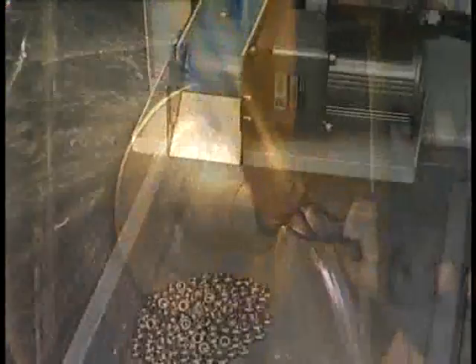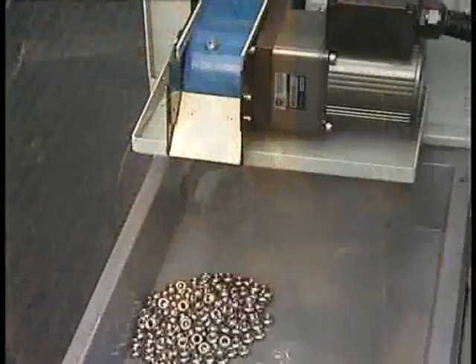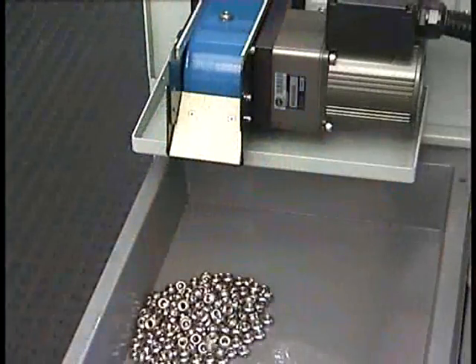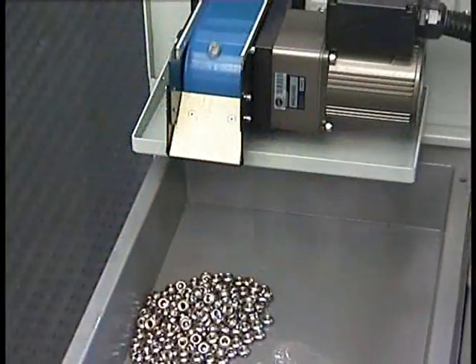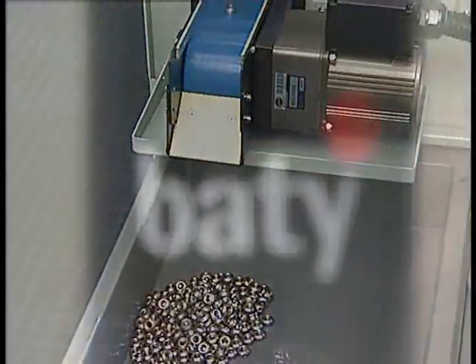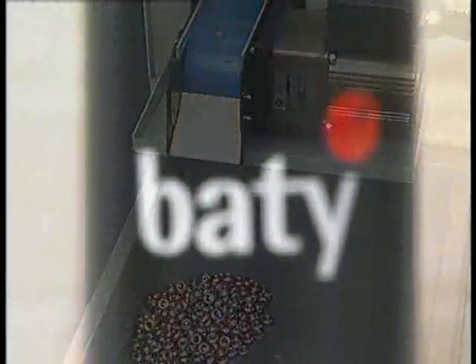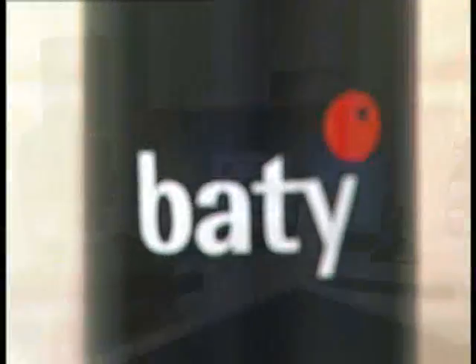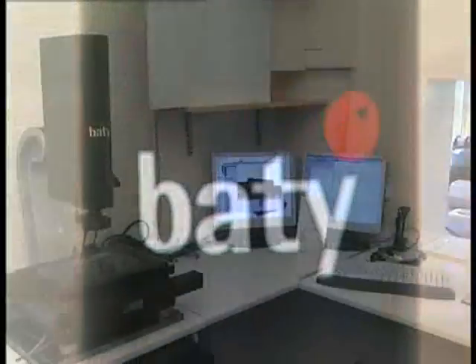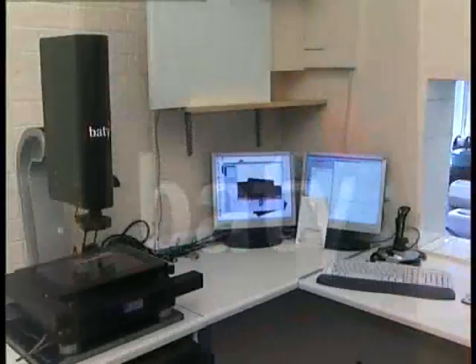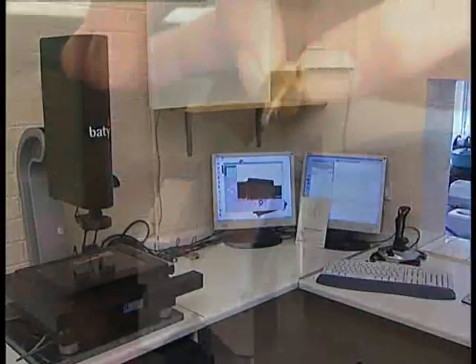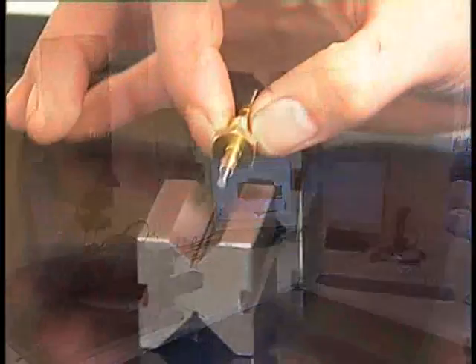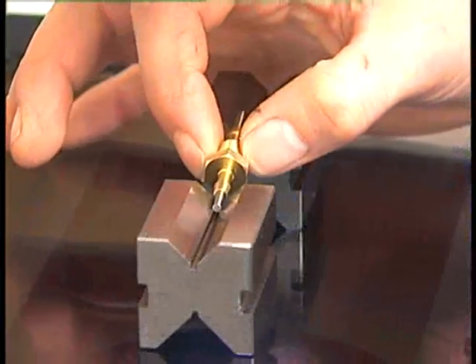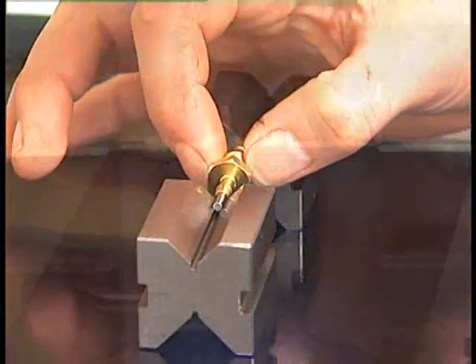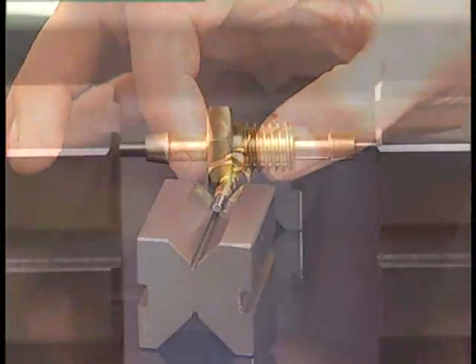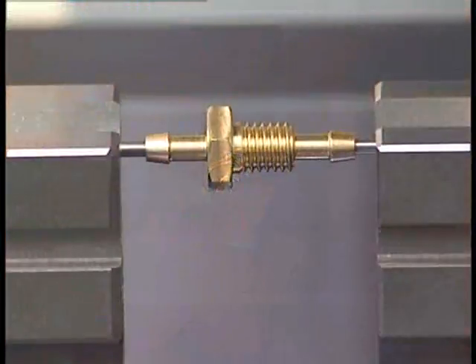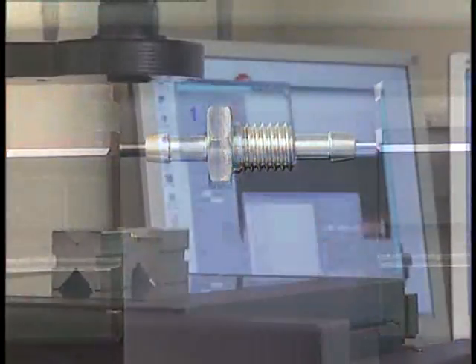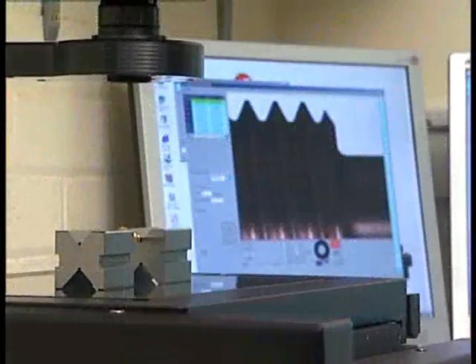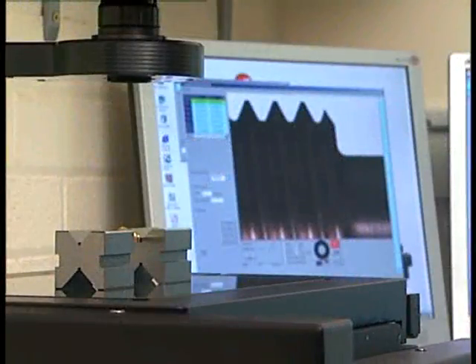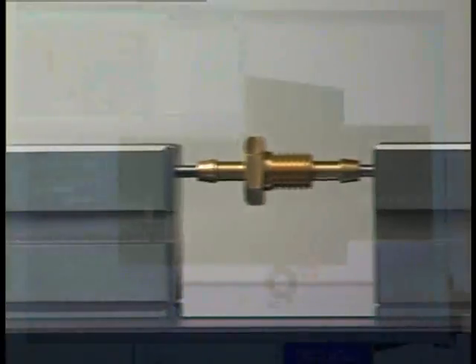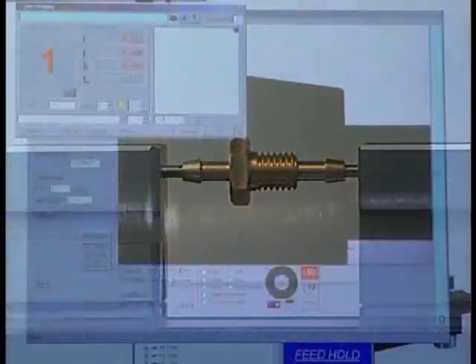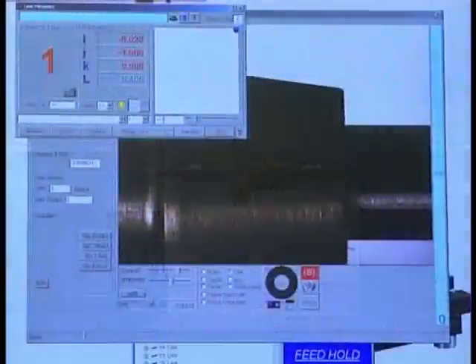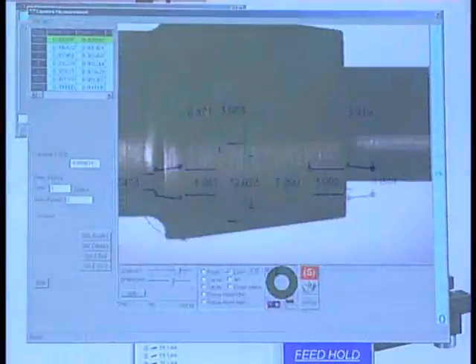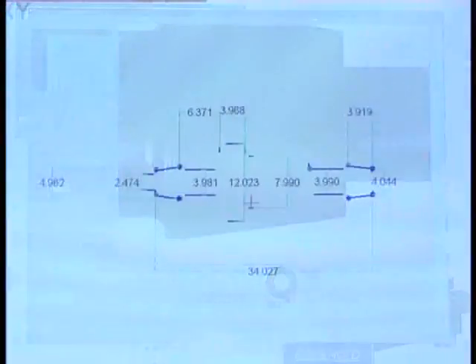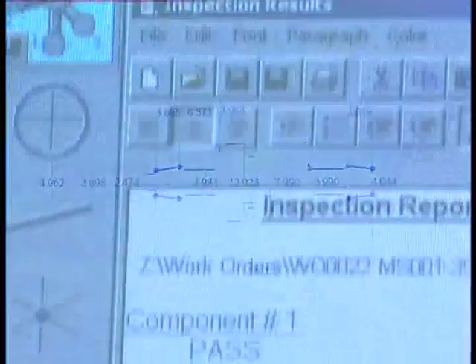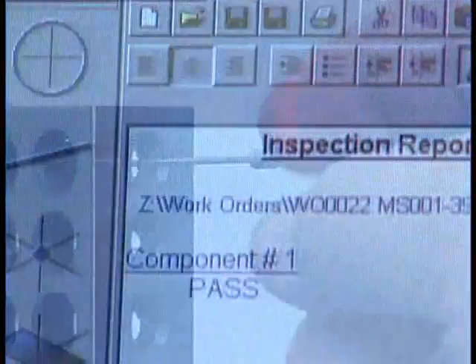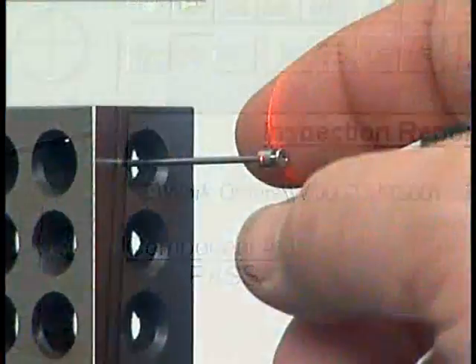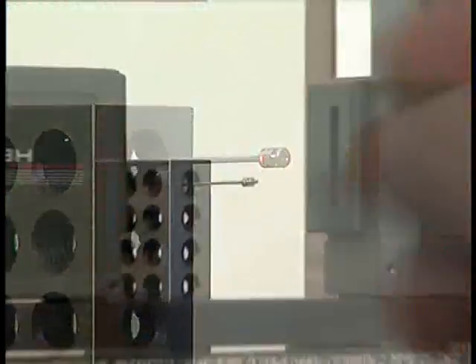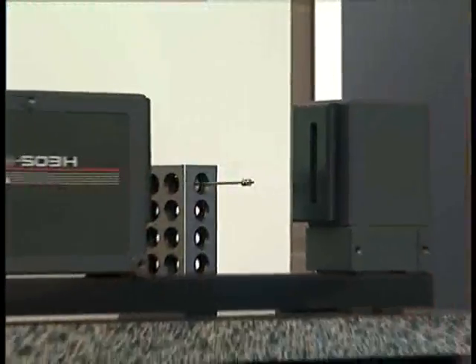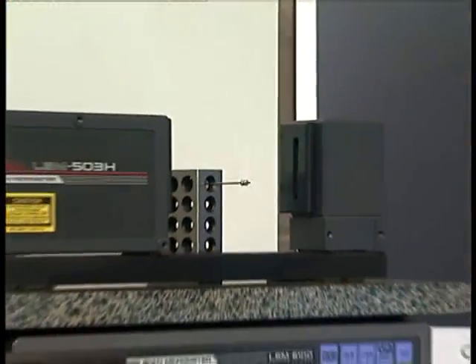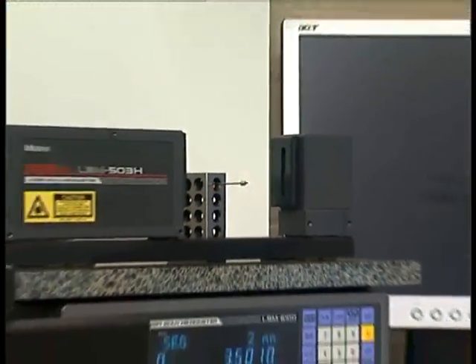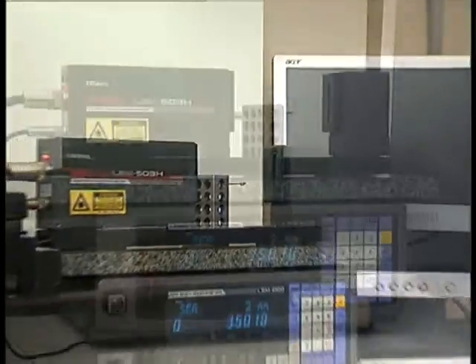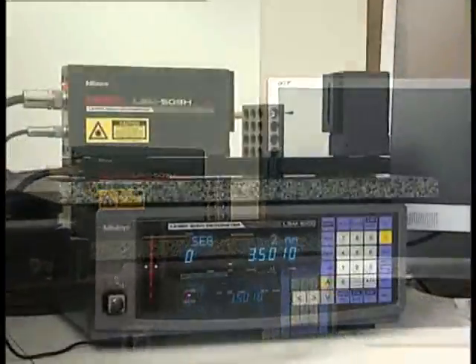To satisfy ISO 9001-2000 quality standard, Asgard uses both a vision system and laser micrometer accurate to 0.15 microns.